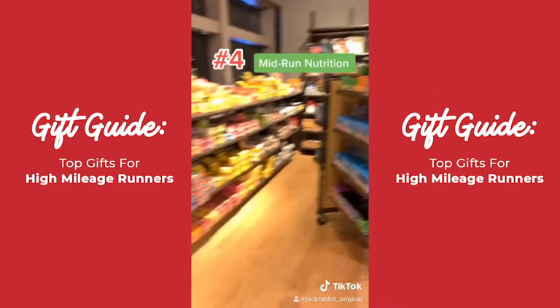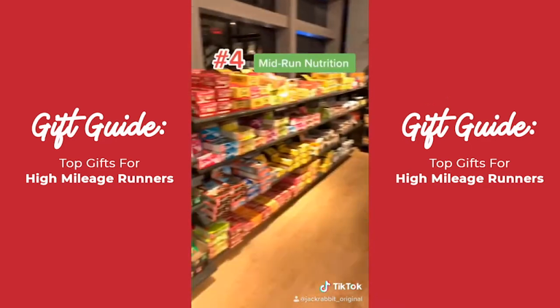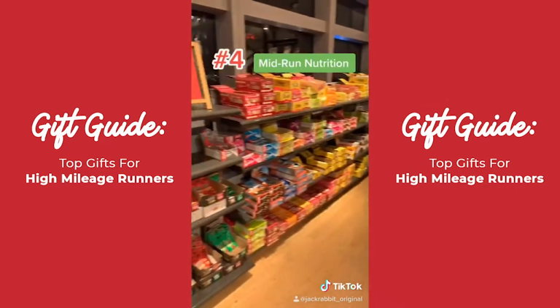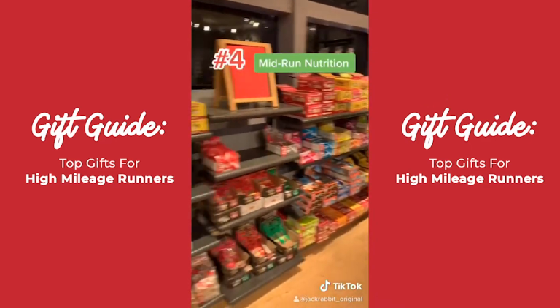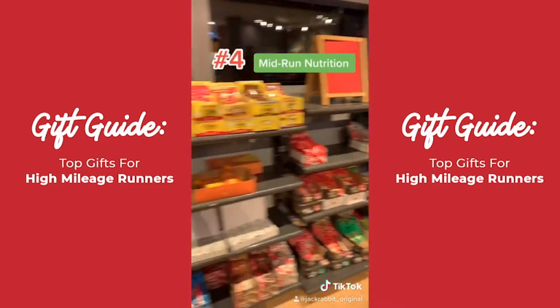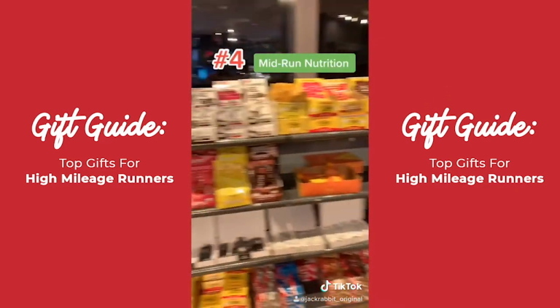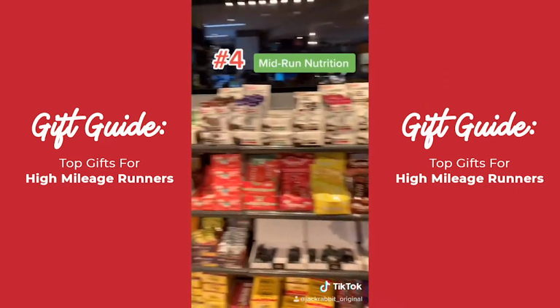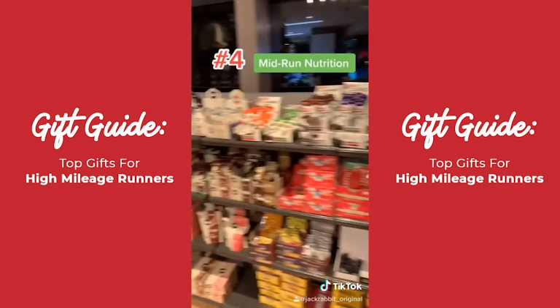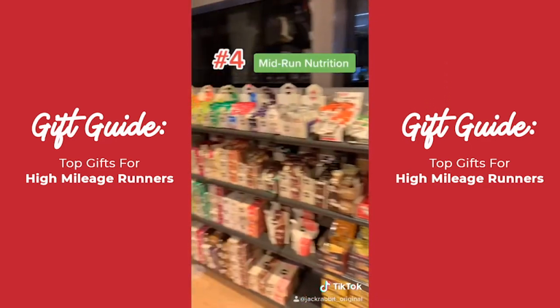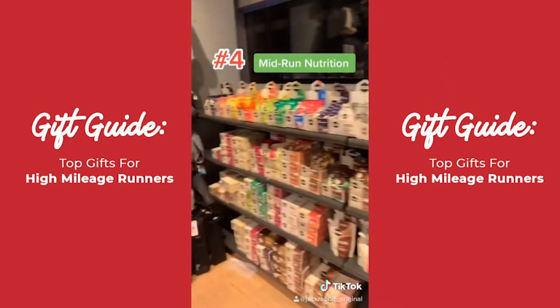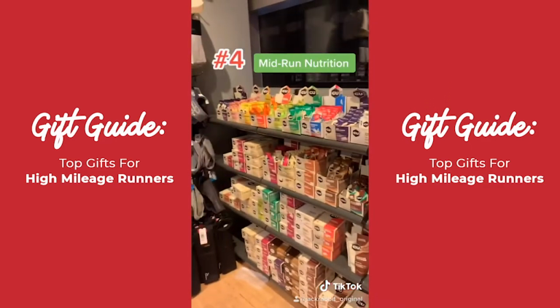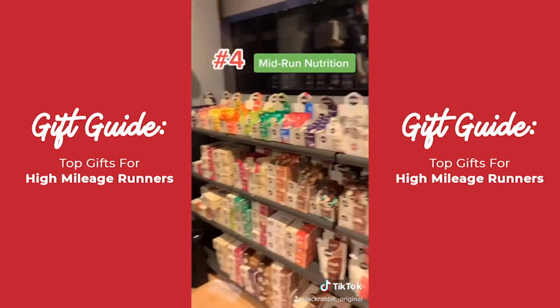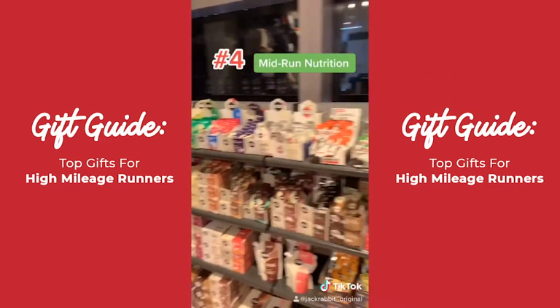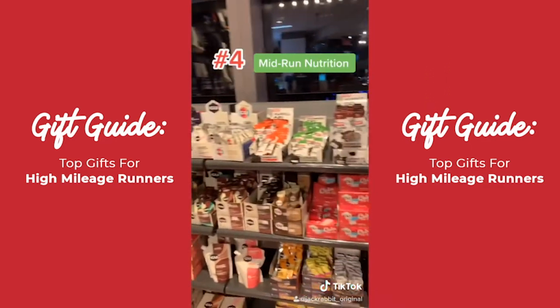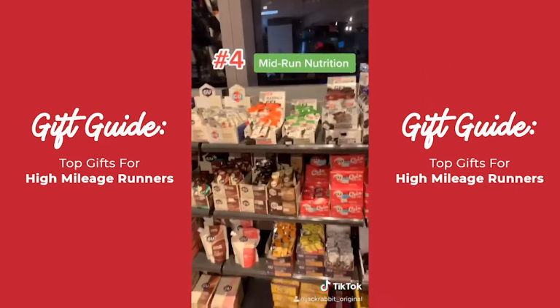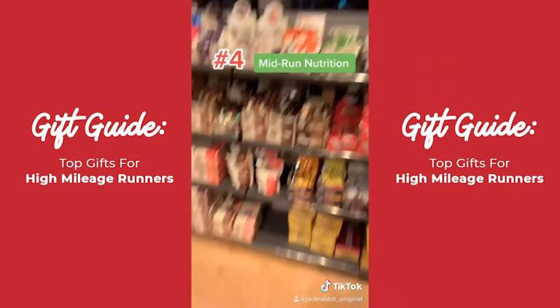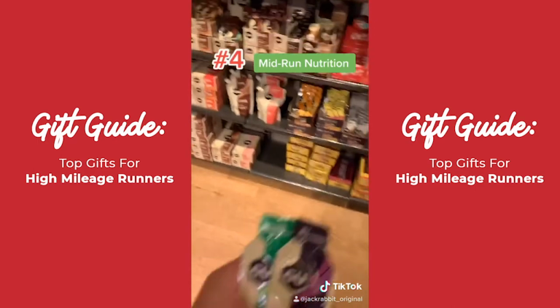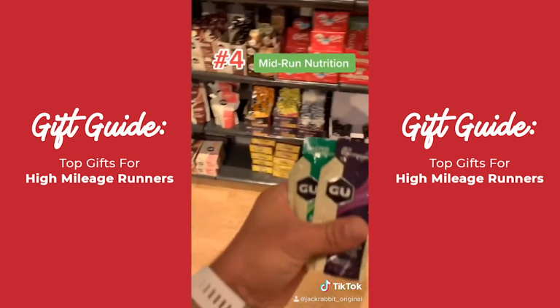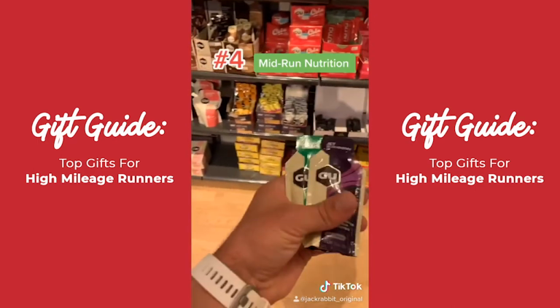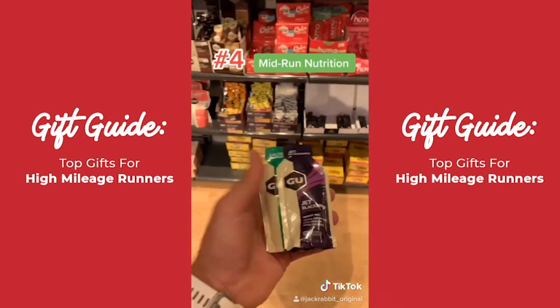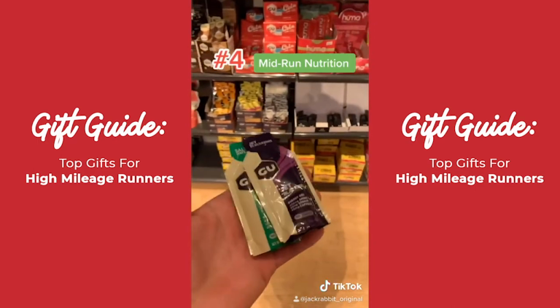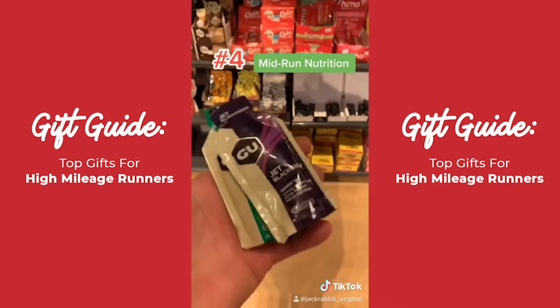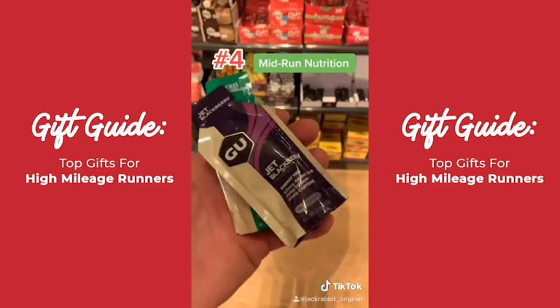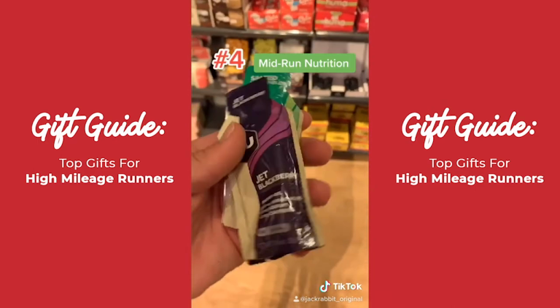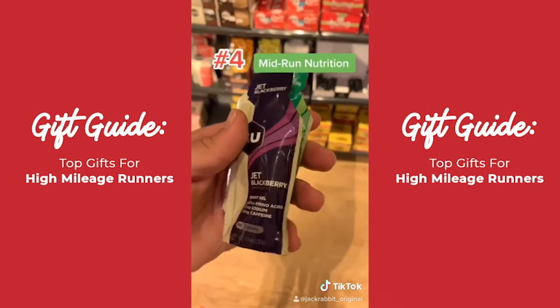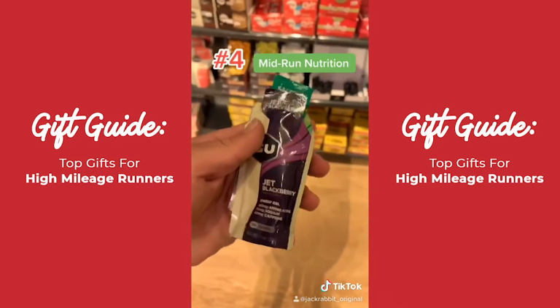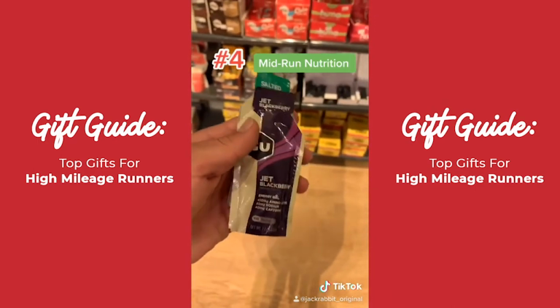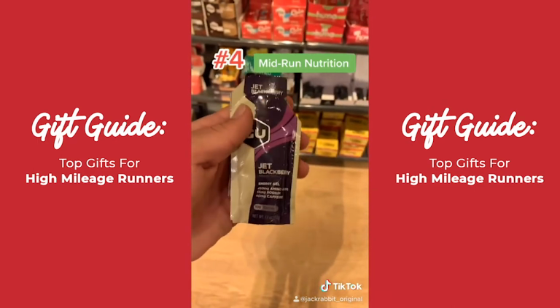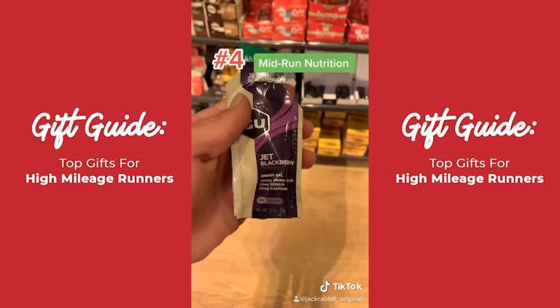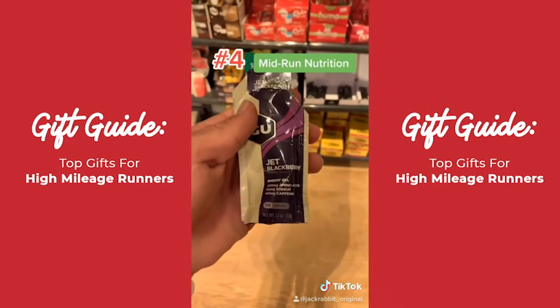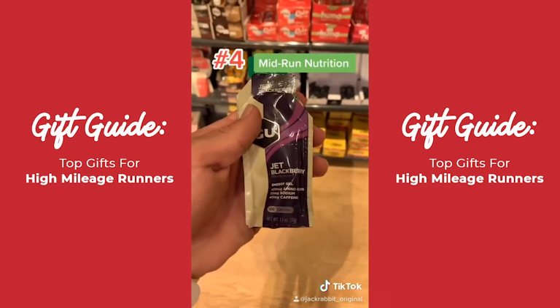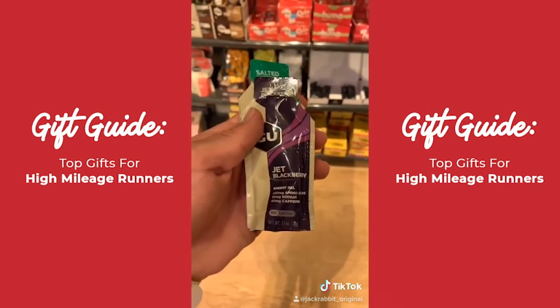Next up, nutrition. If you're doing a run anything more than like 8 miles, I definitely would recommend using a gel. I prefer GU — I like the fruit flavors. Trust me.